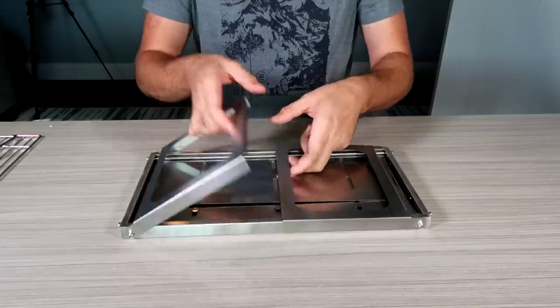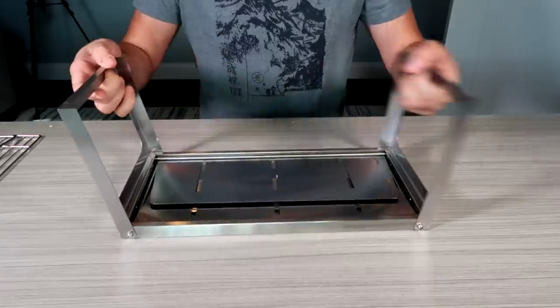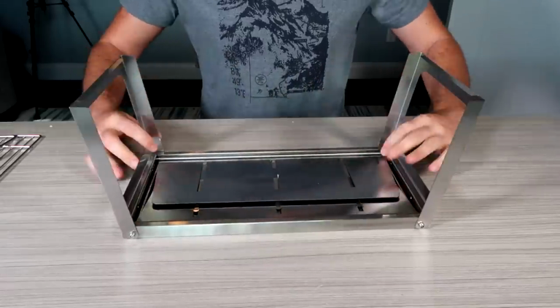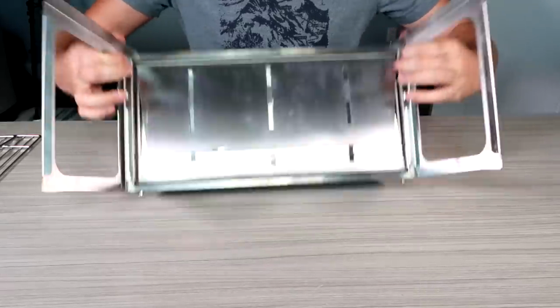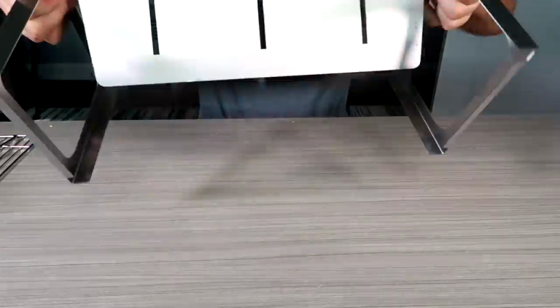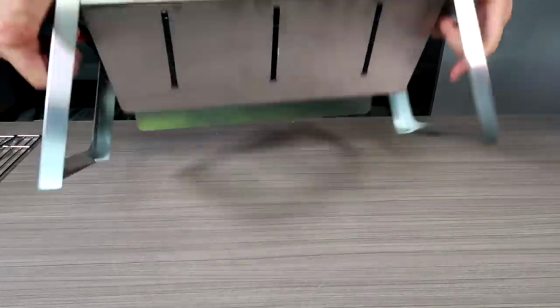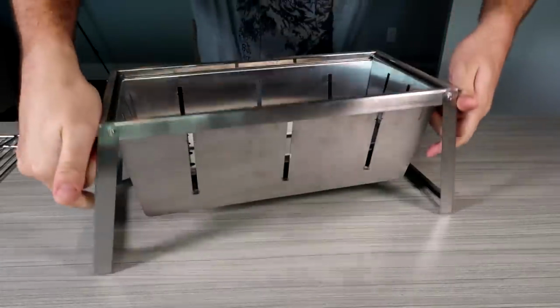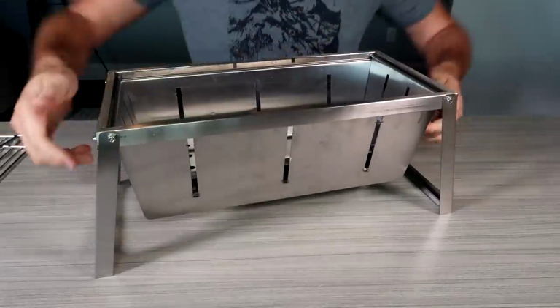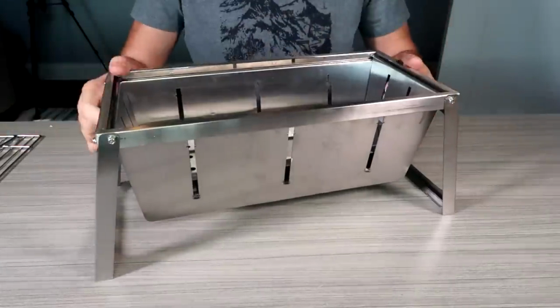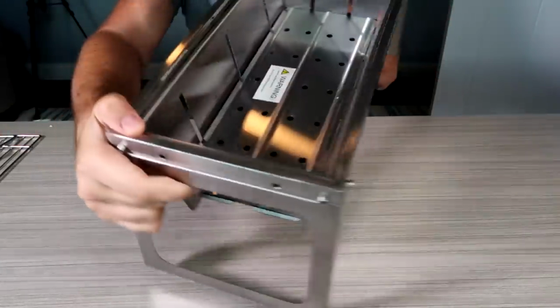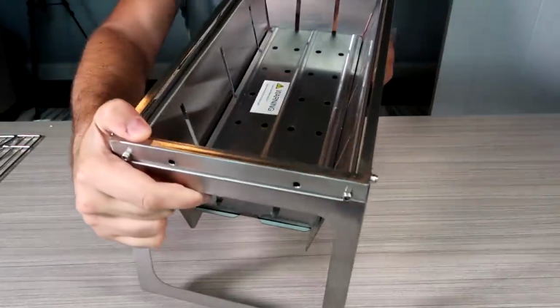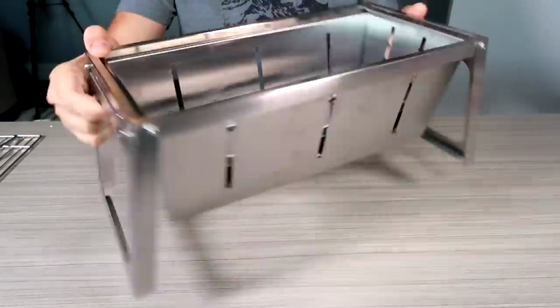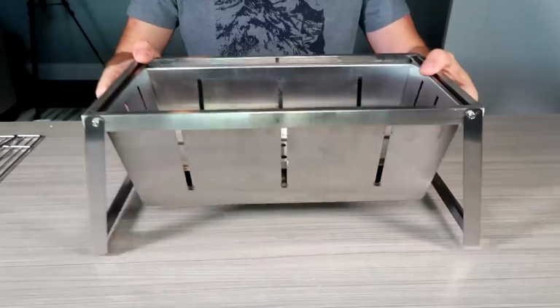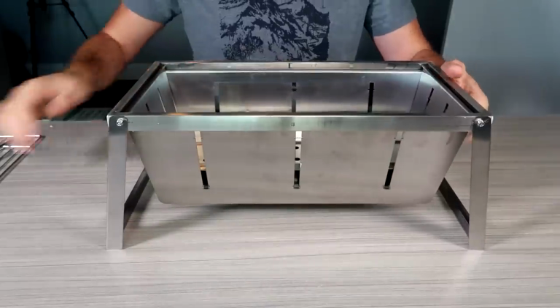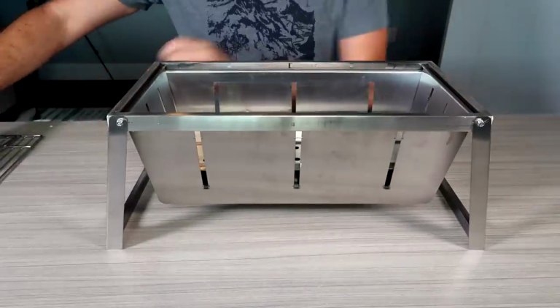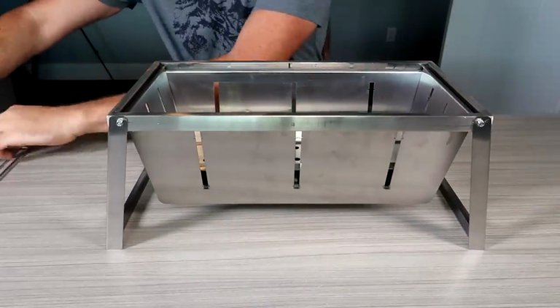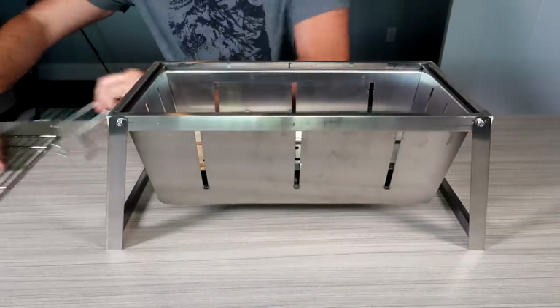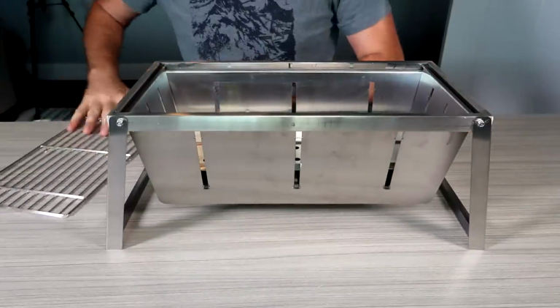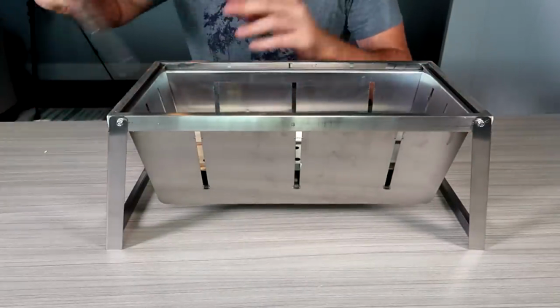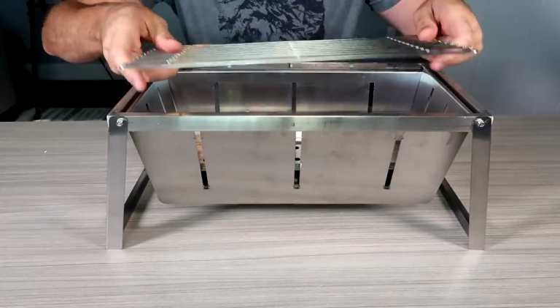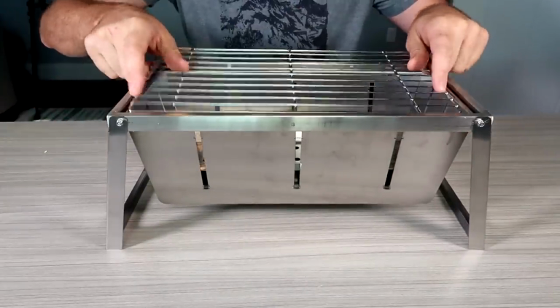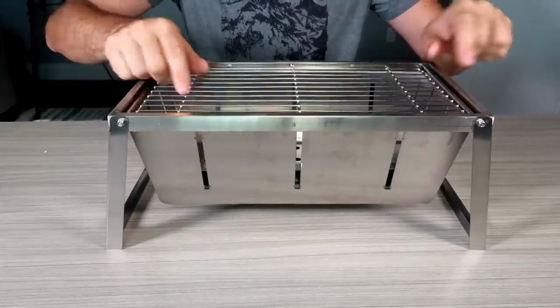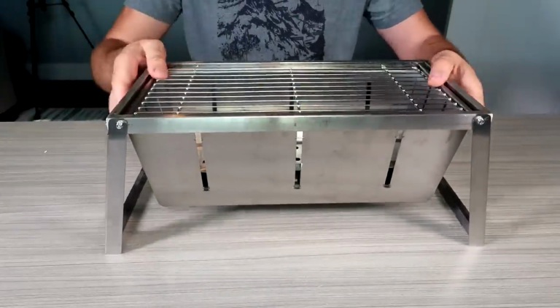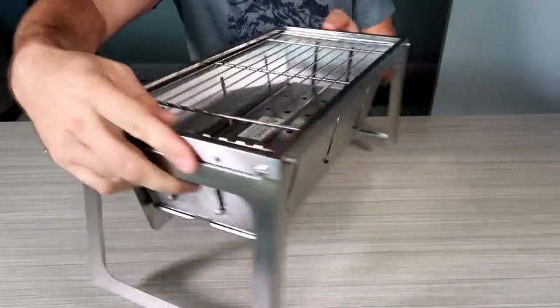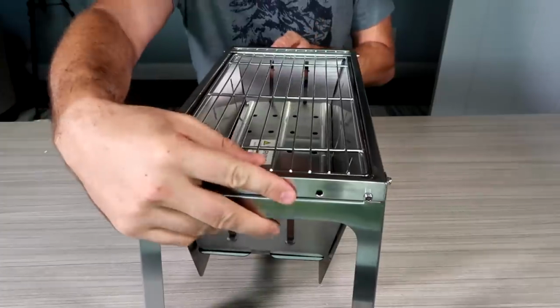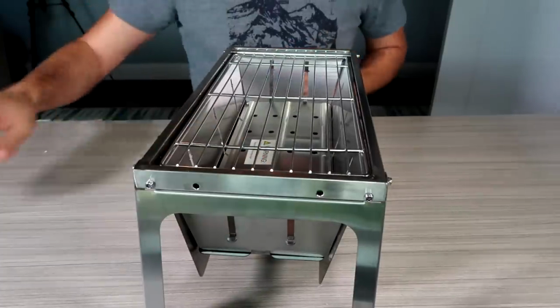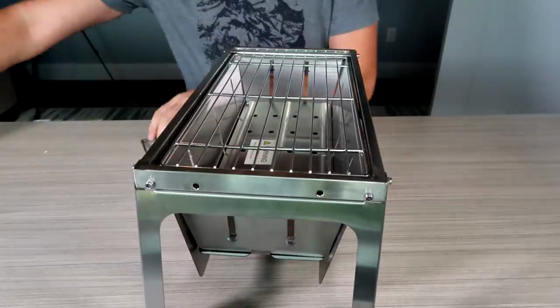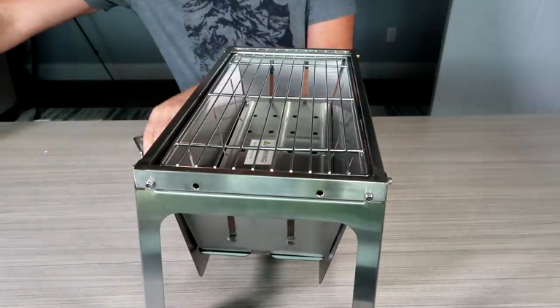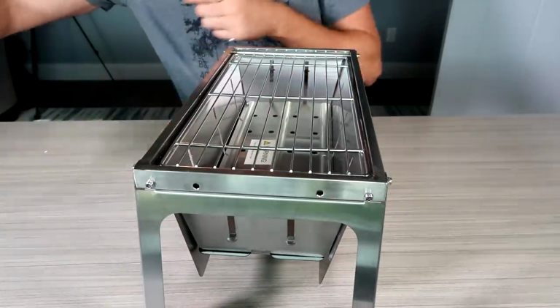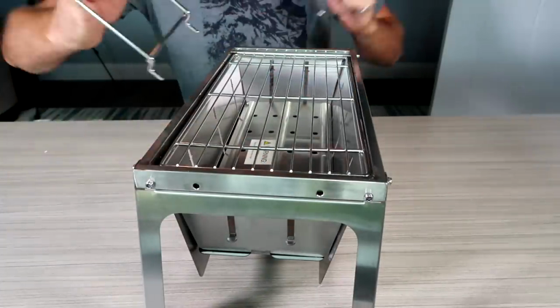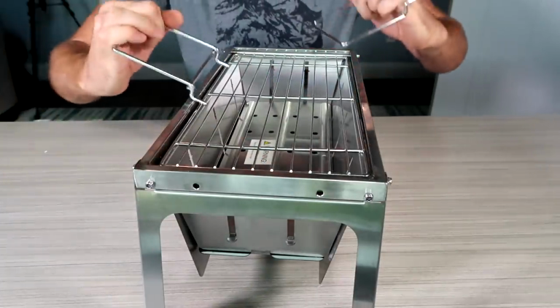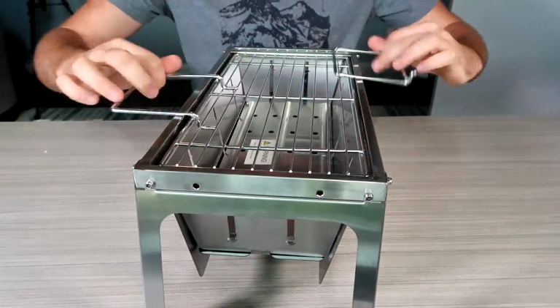Next level camping stove — check this out. Do you see that? So then you're going to put your little grill on — nice. And then you have a couple of holders right here.